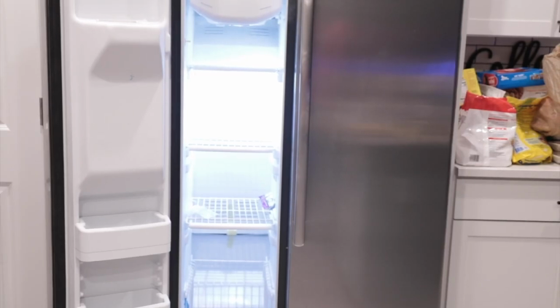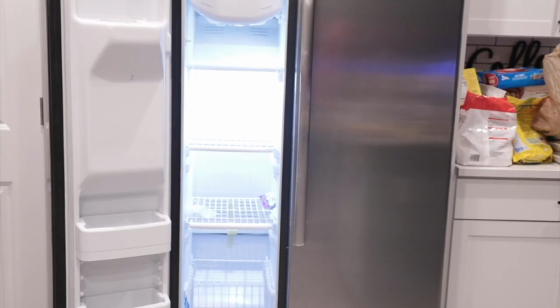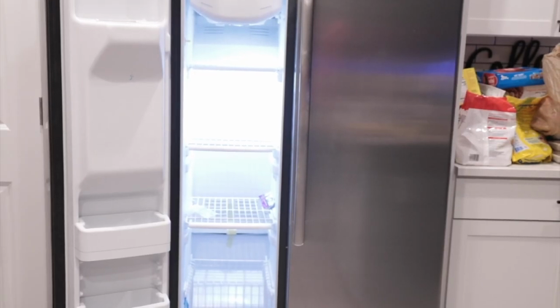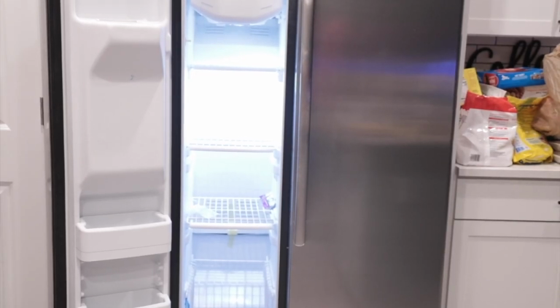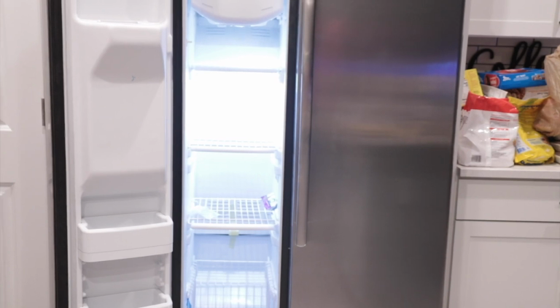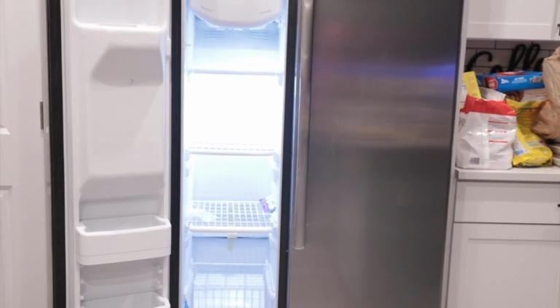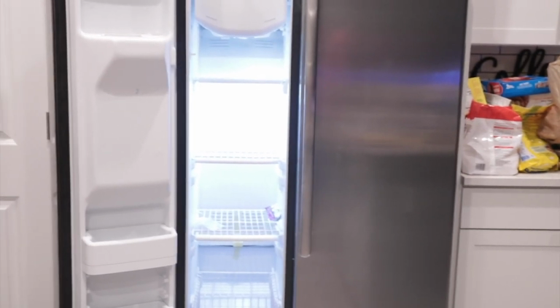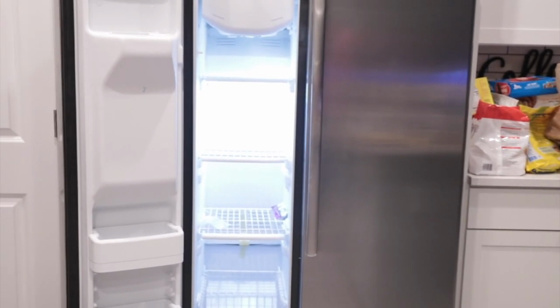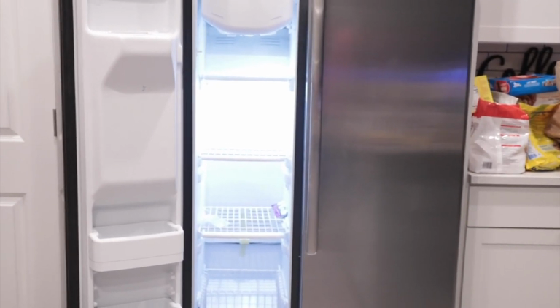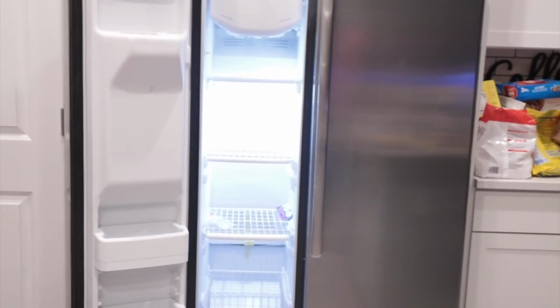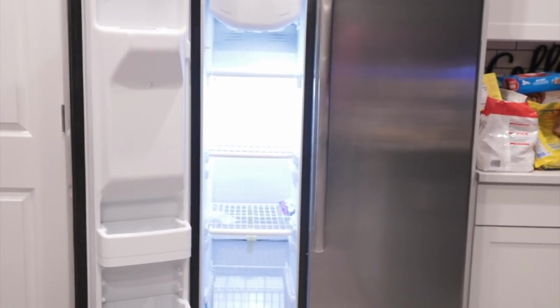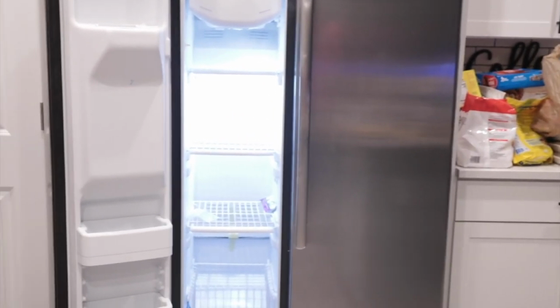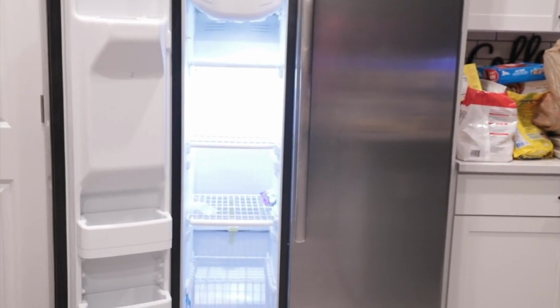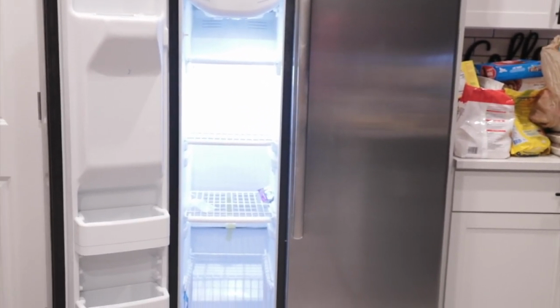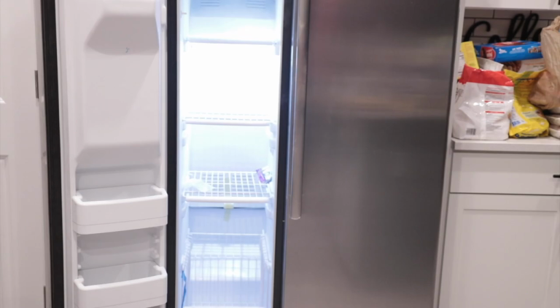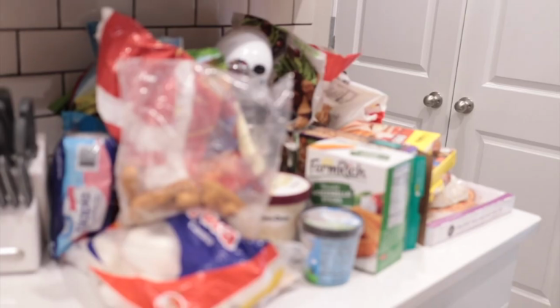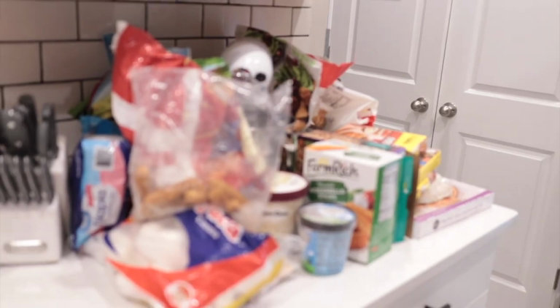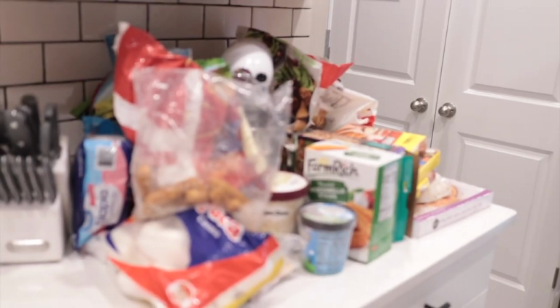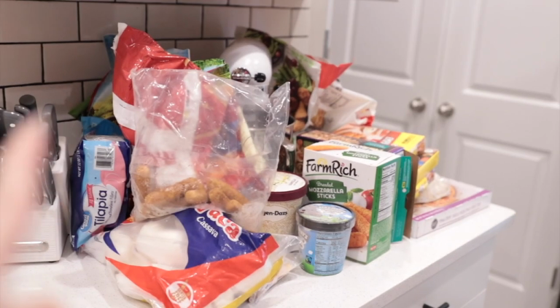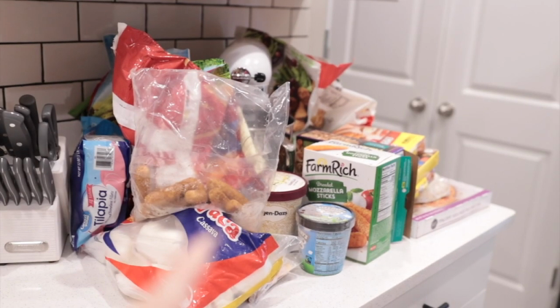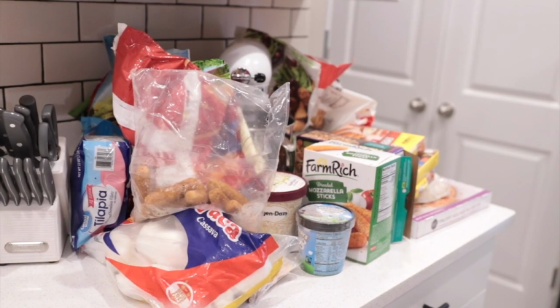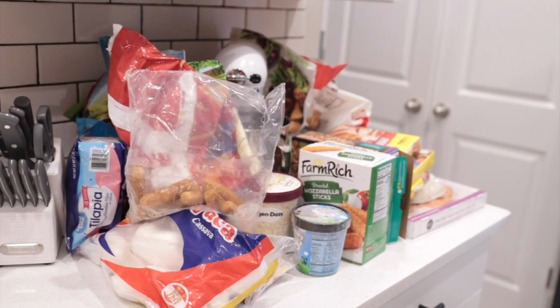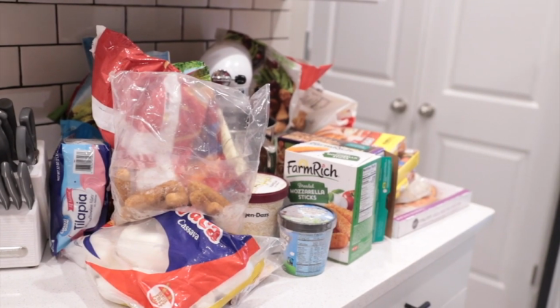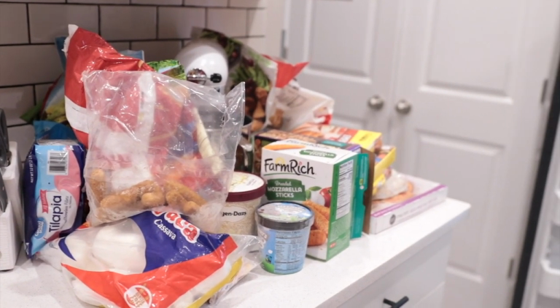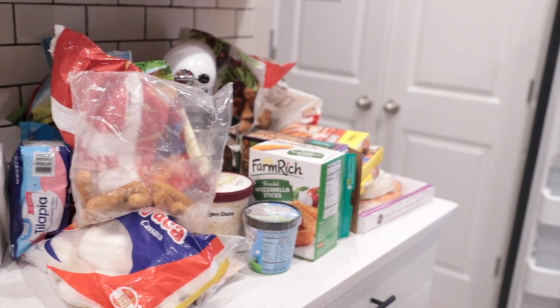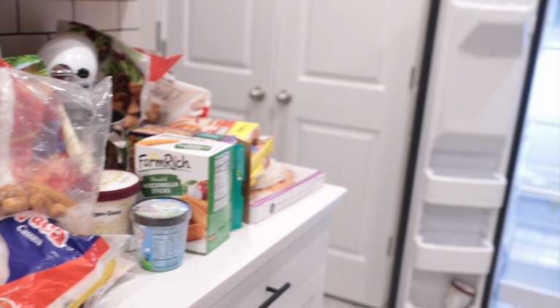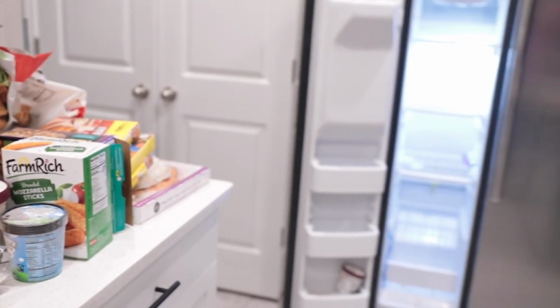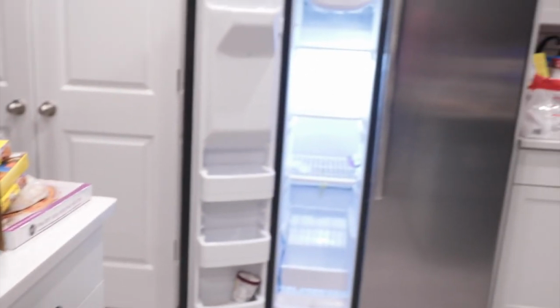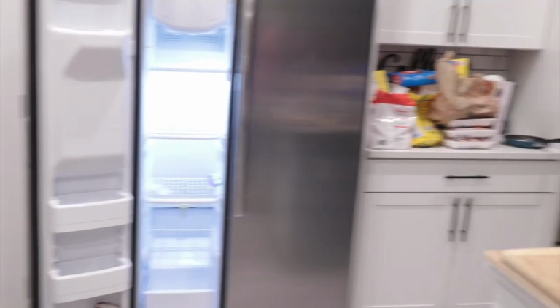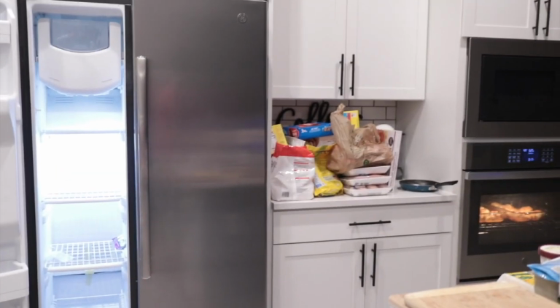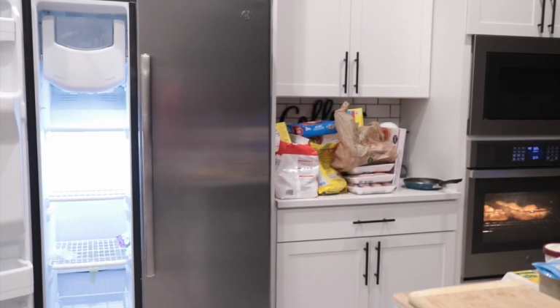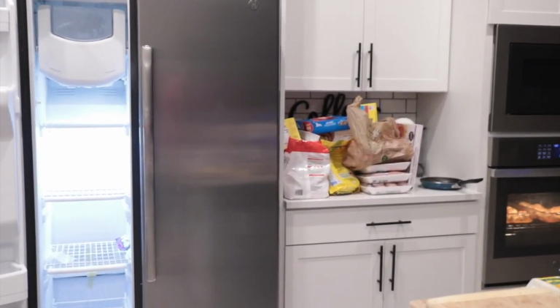What's up guys, welcome back to my channel. Here is another organization video. This is going to be a very simple video — we are going to be organizing my fridge and freezer.